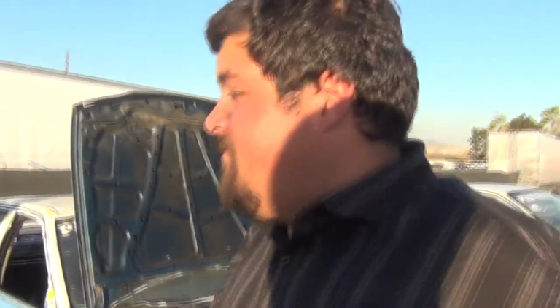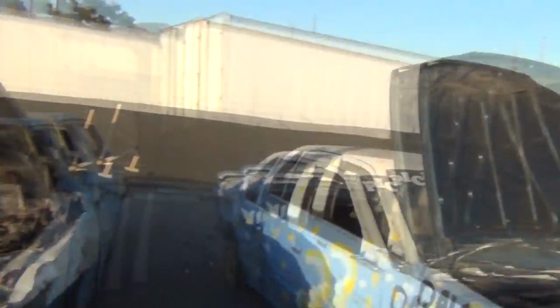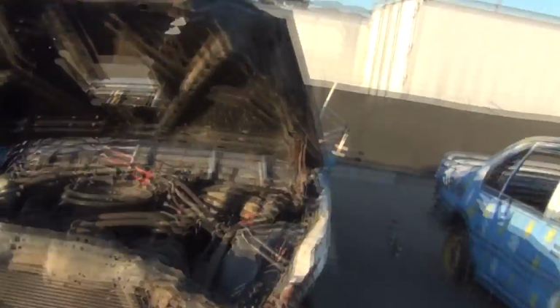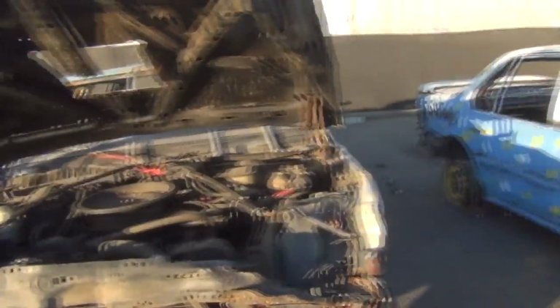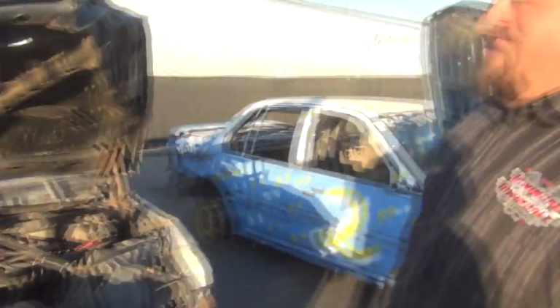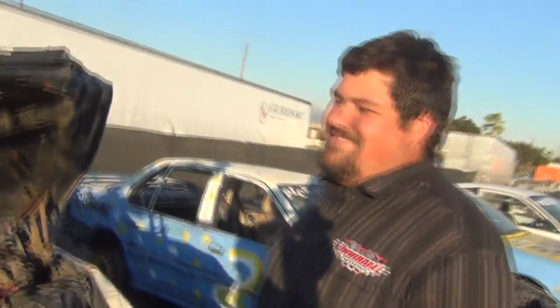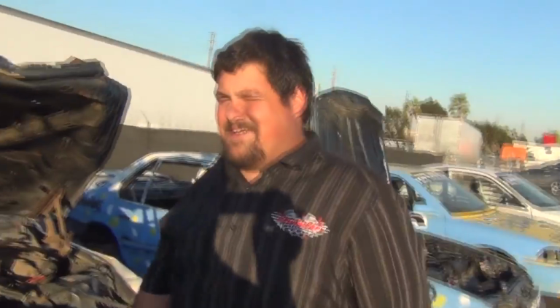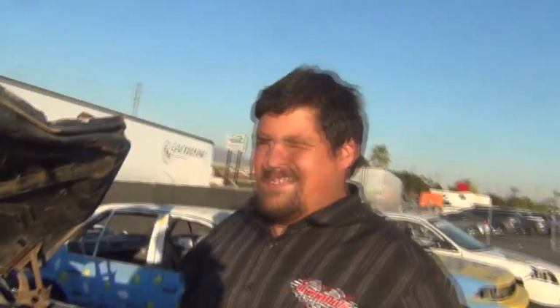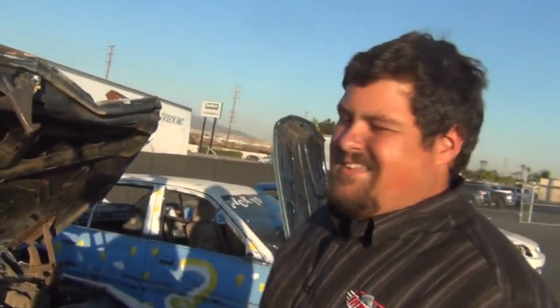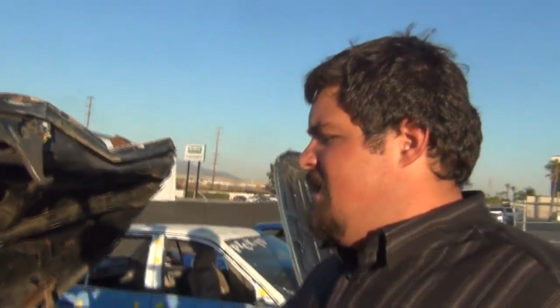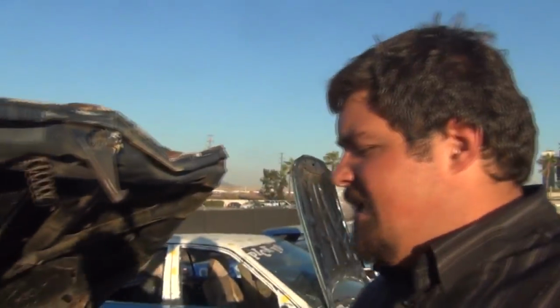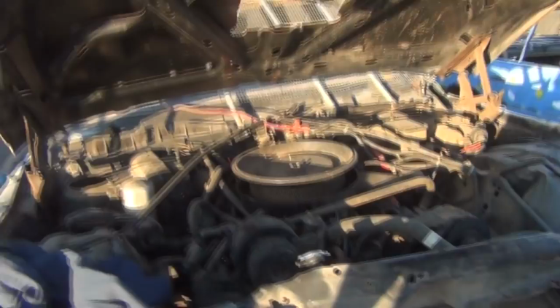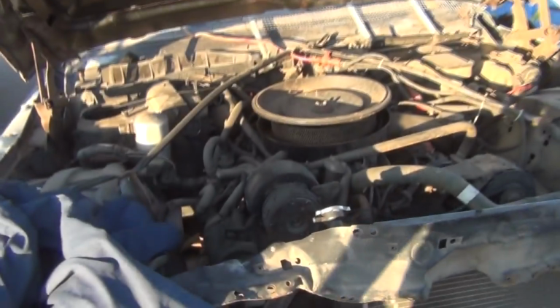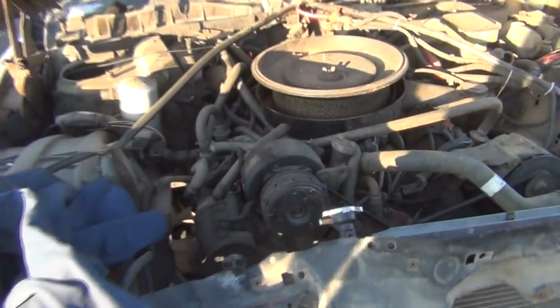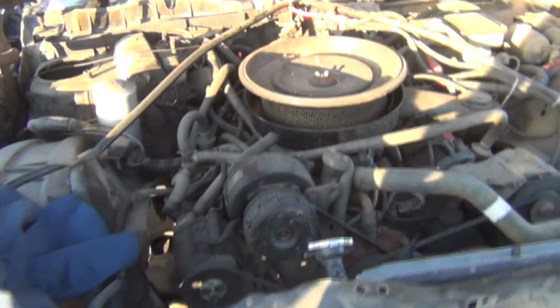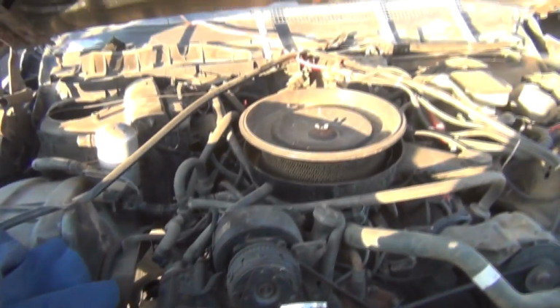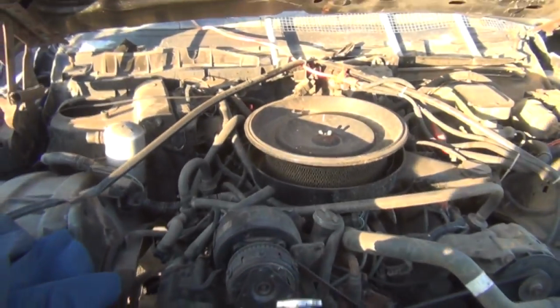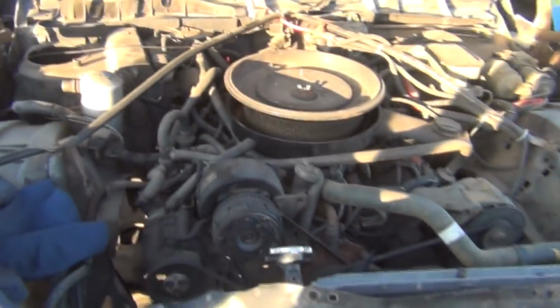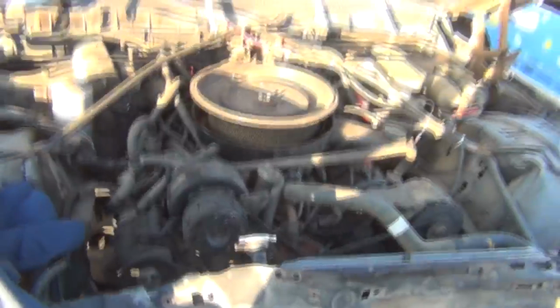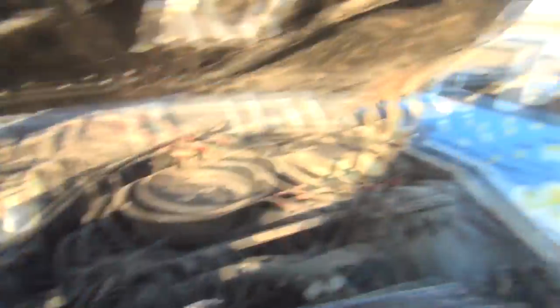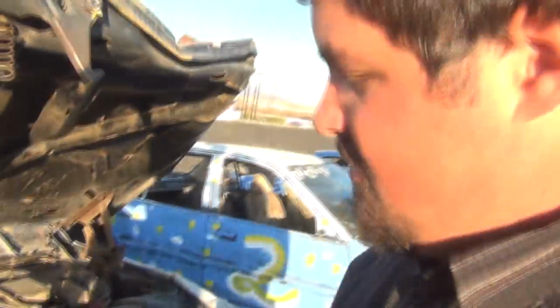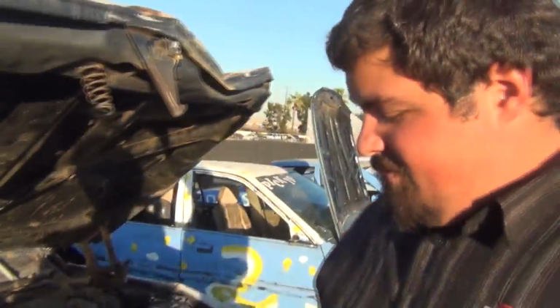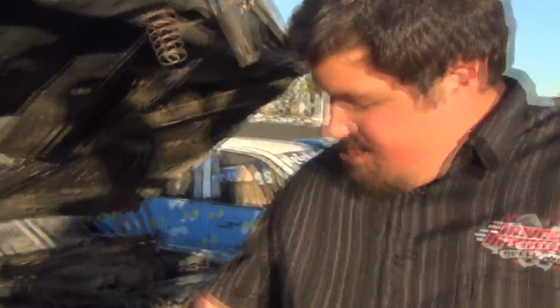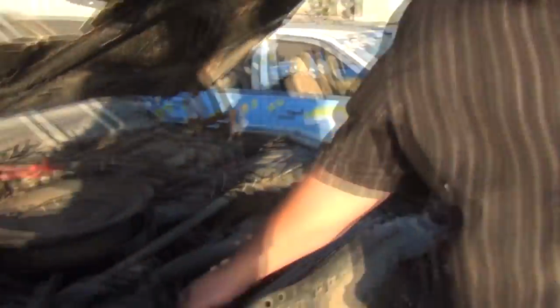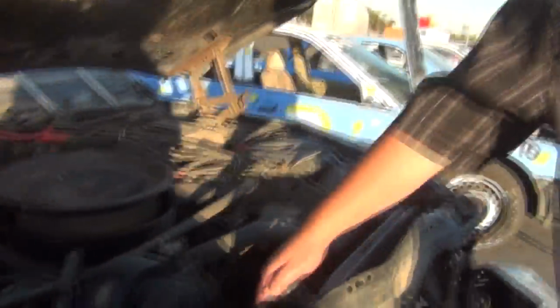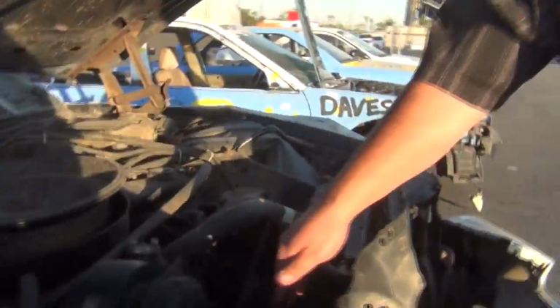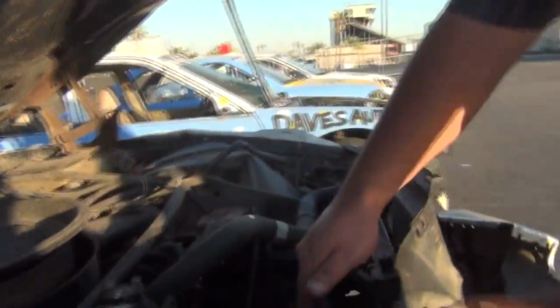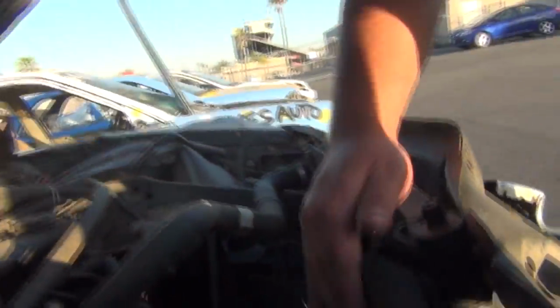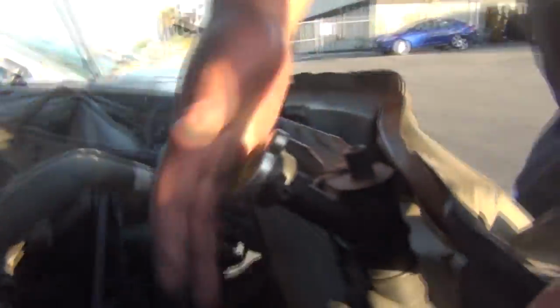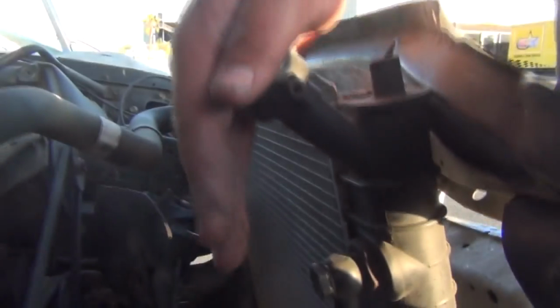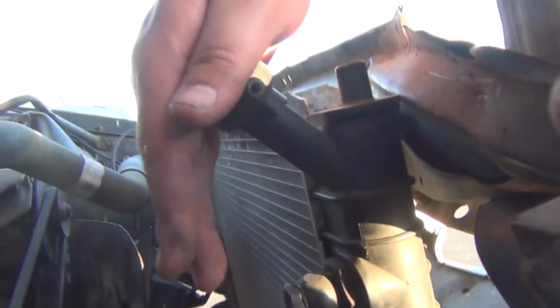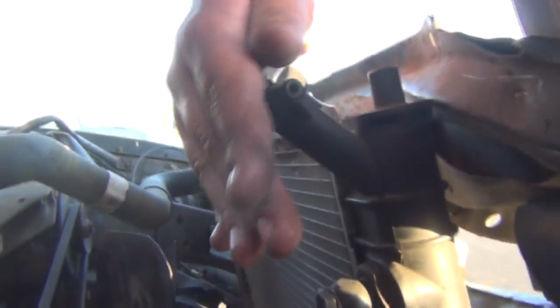Here we are with the number 96 Cadillac — a 1987. This one we're going to check to see the fluids. We obviously know it runs. We put a radiator in it; we need to make sure it holds water. It may or may not have been full.